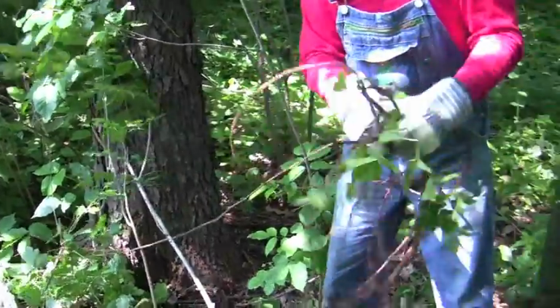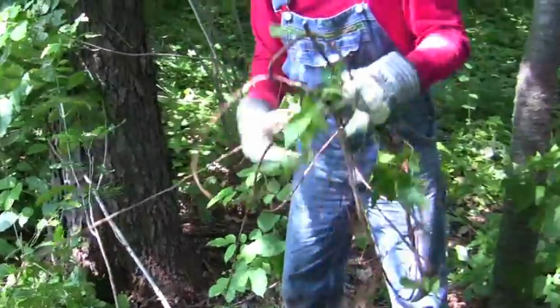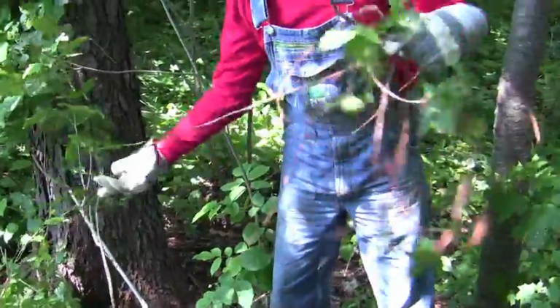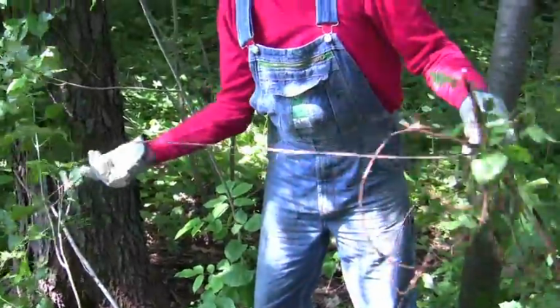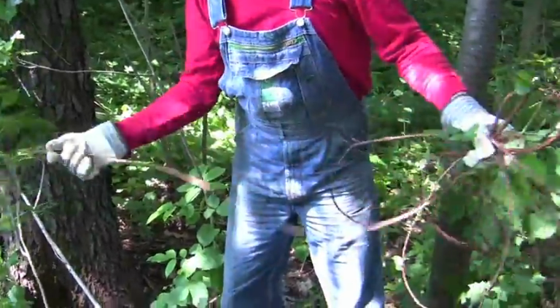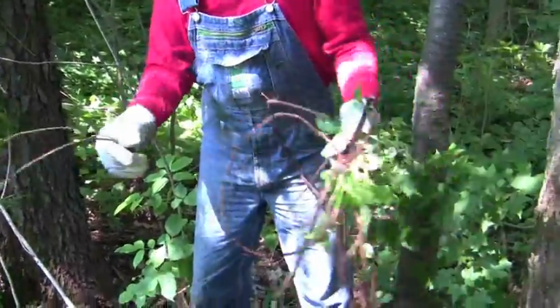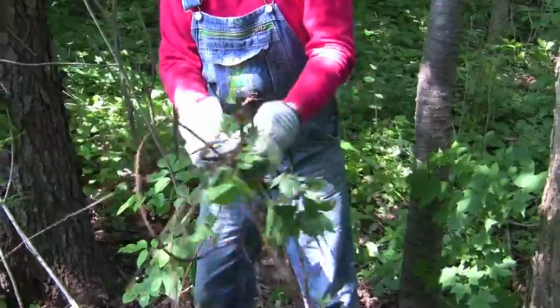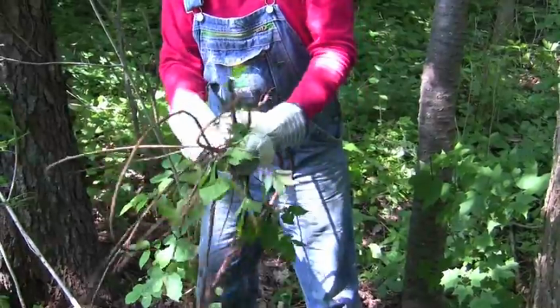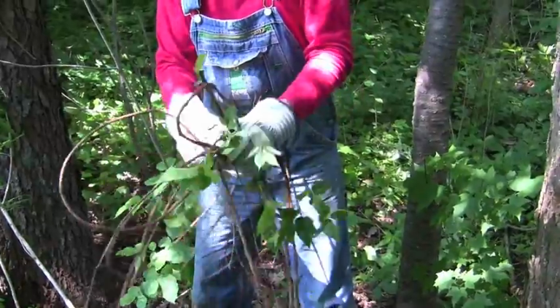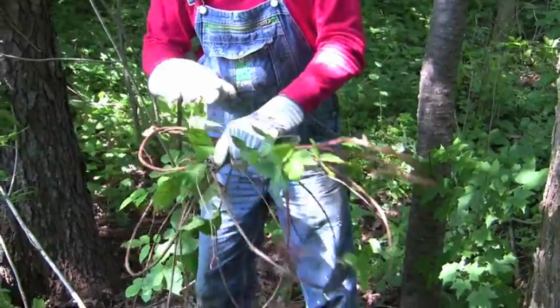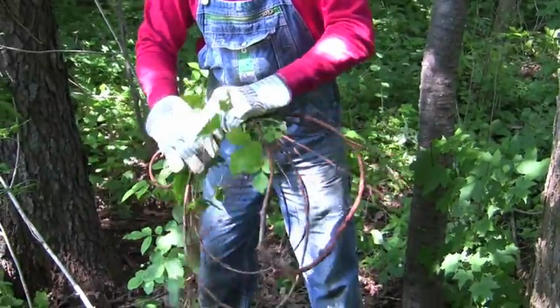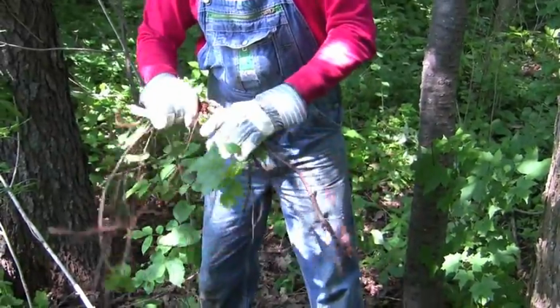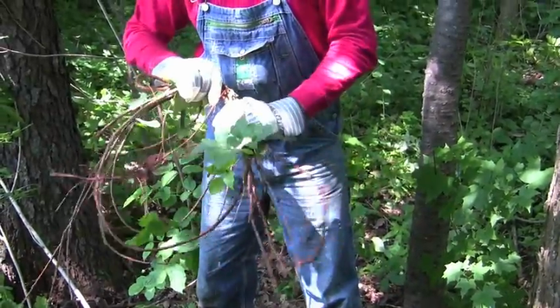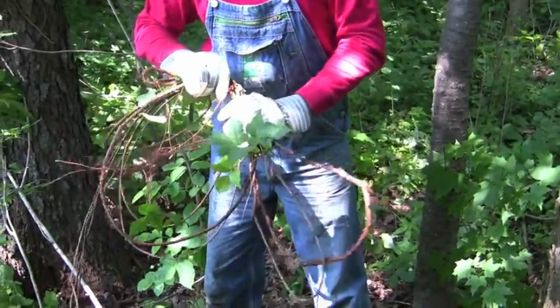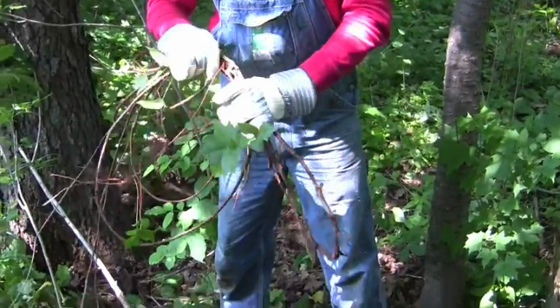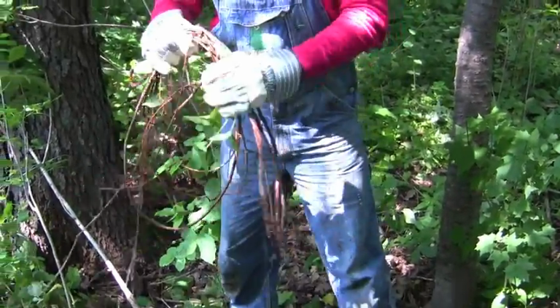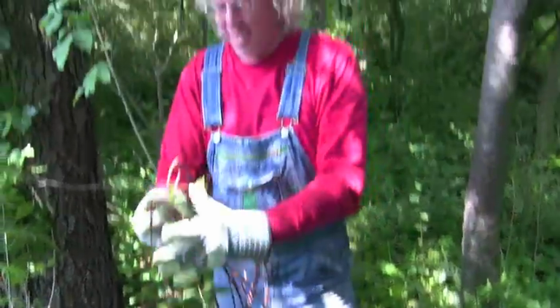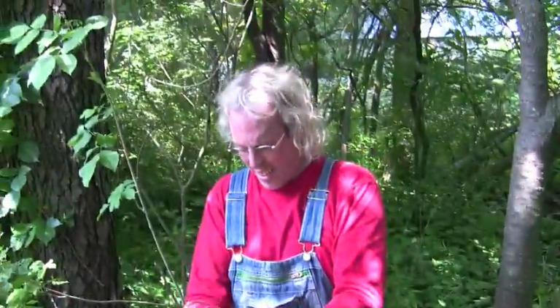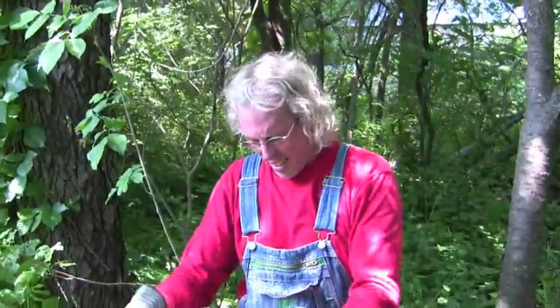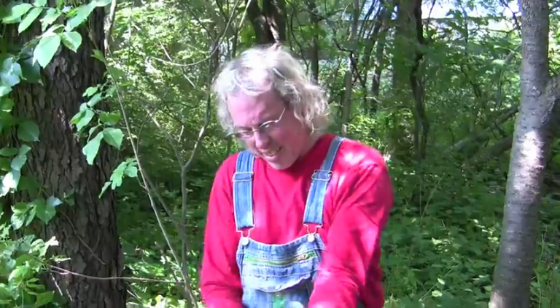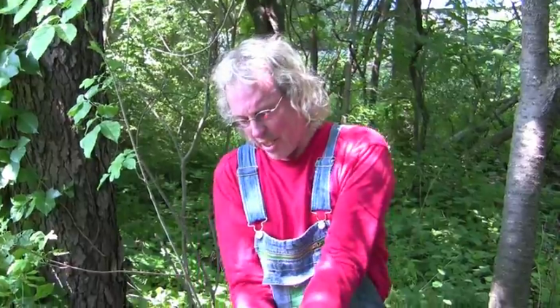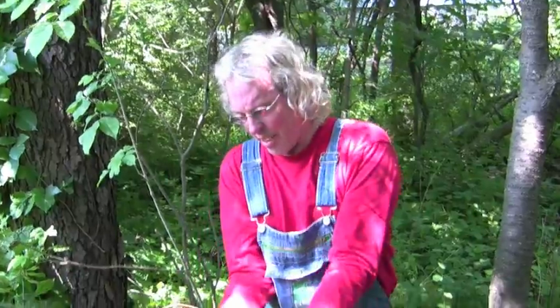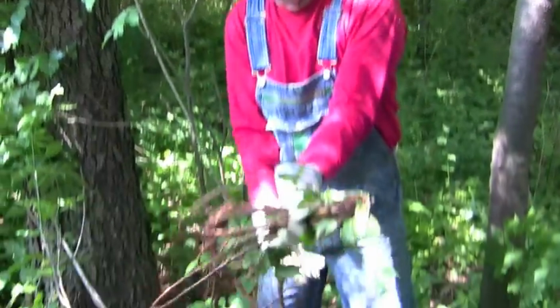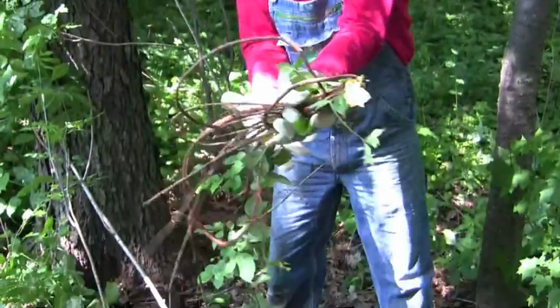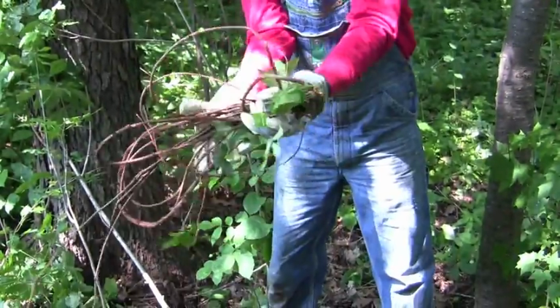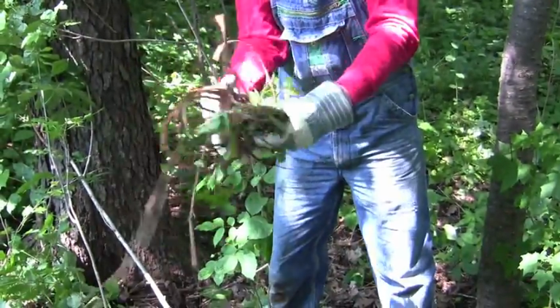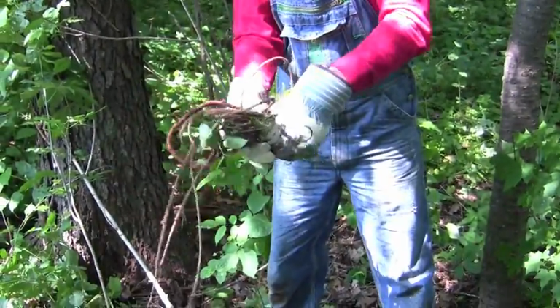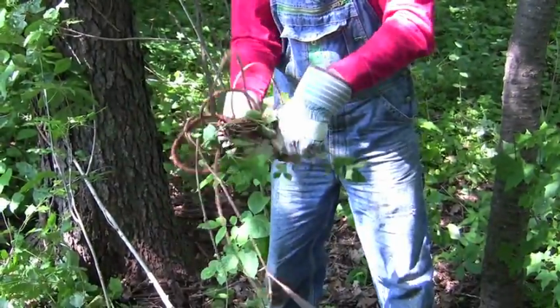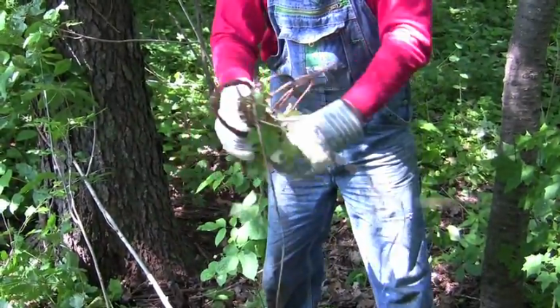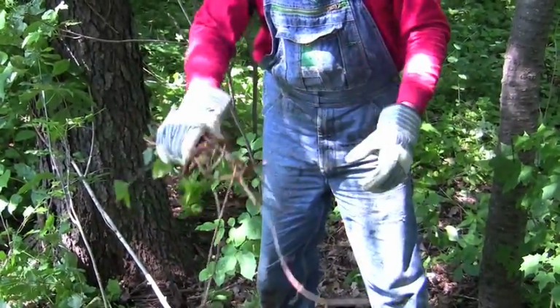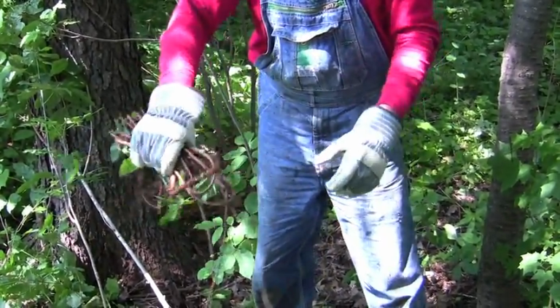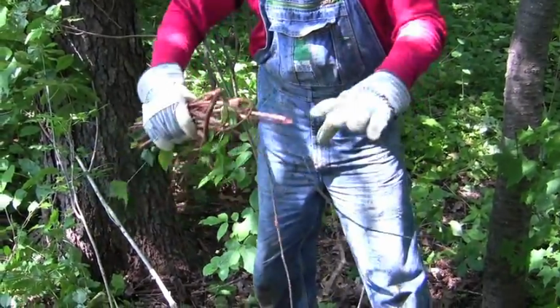Nice, huh? See how much of that — it's just on the surface of the ground, but it was in the ground. And you can tell by the color.